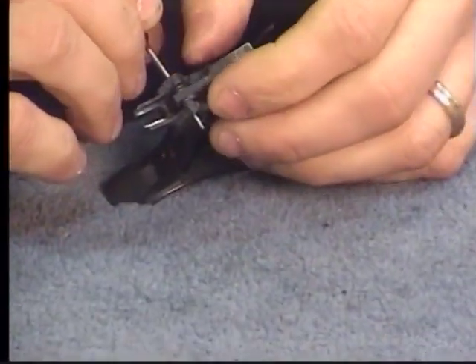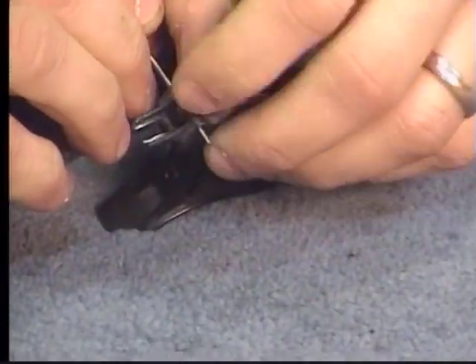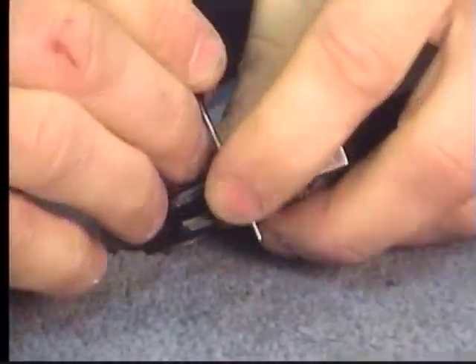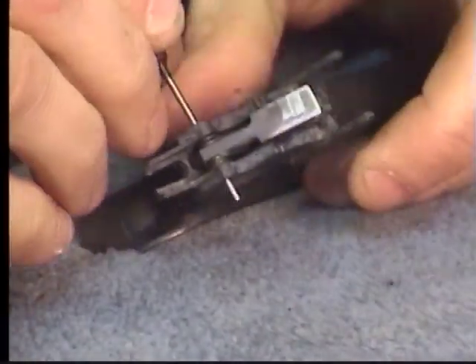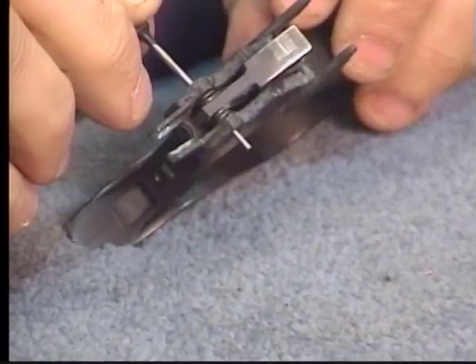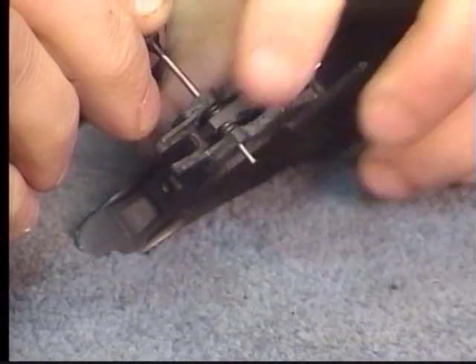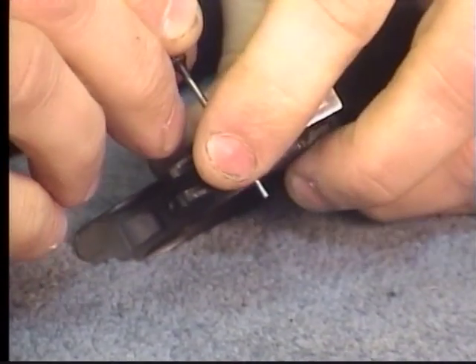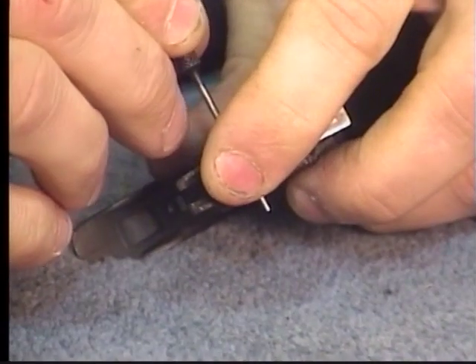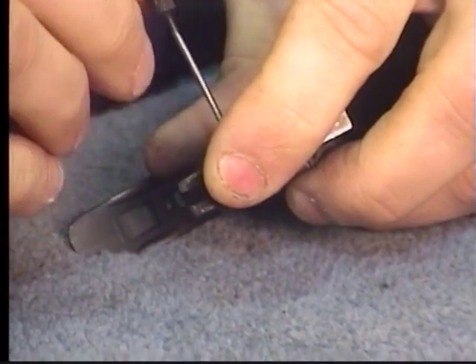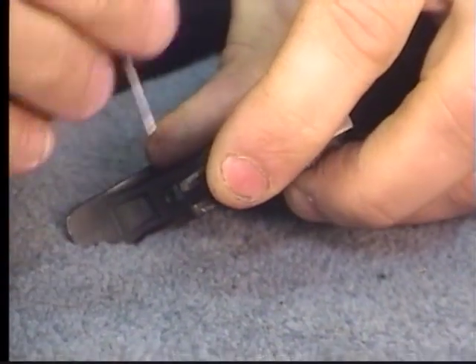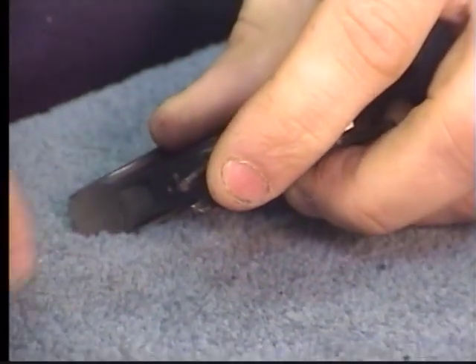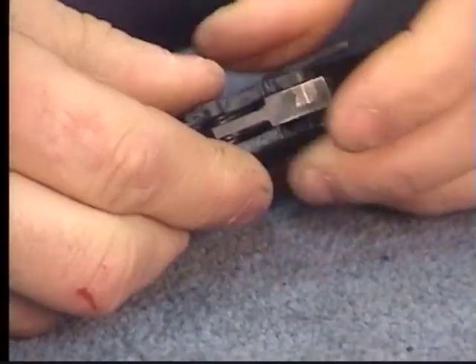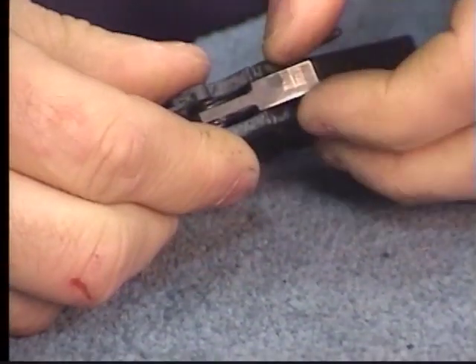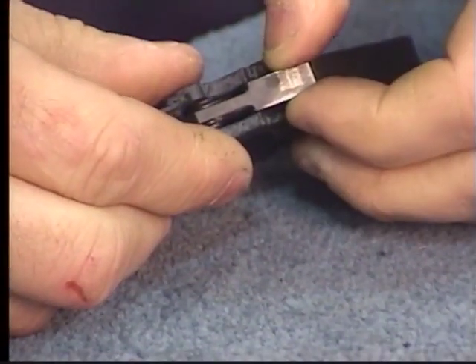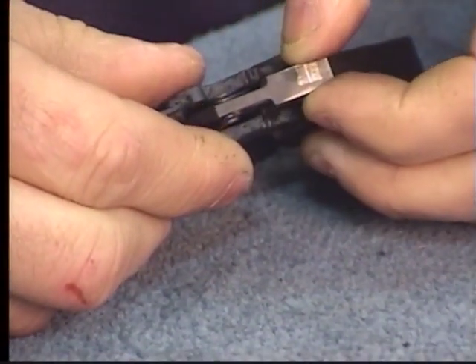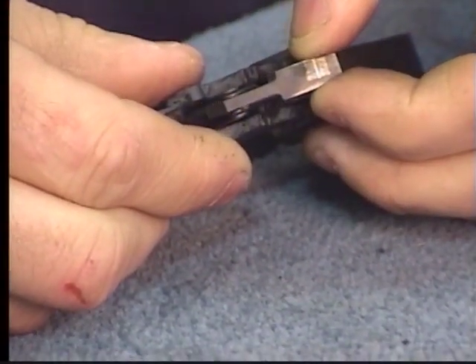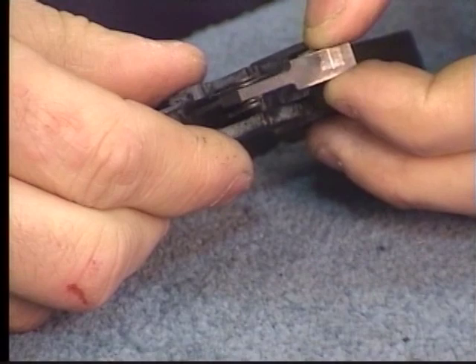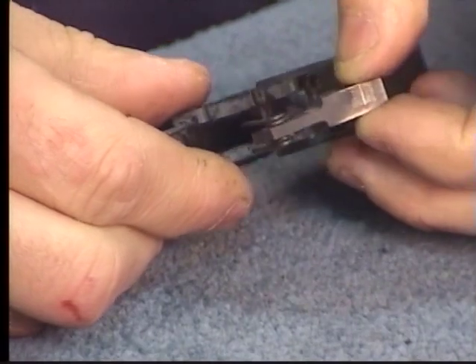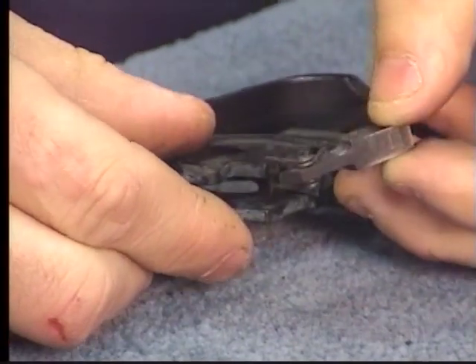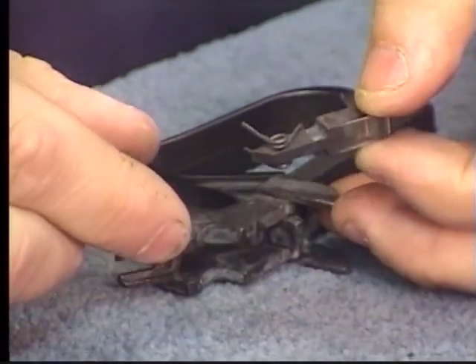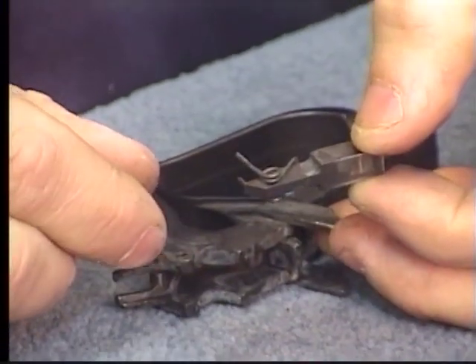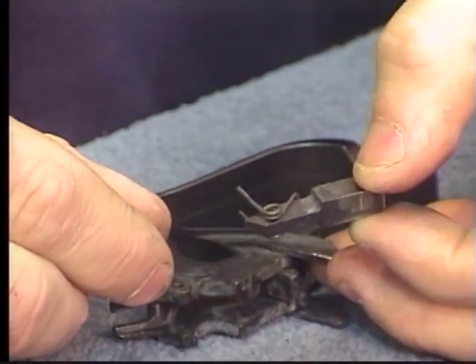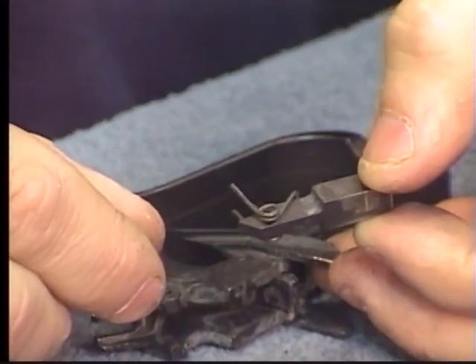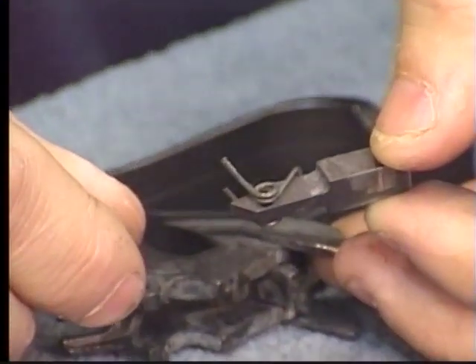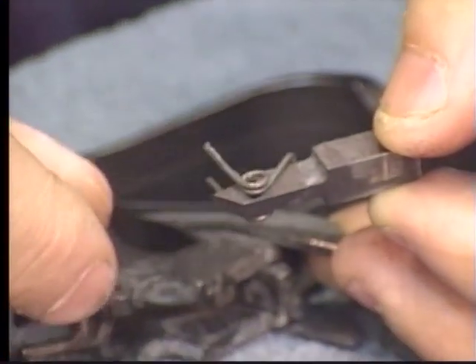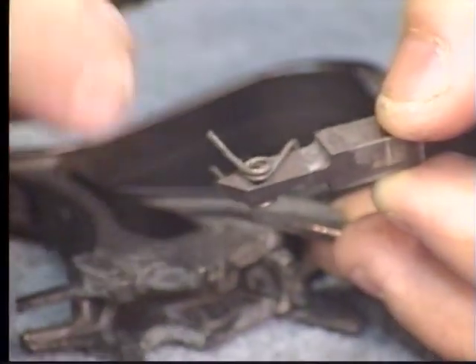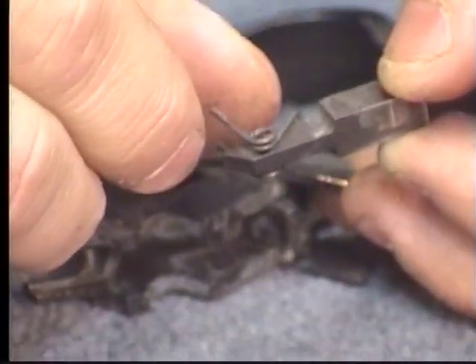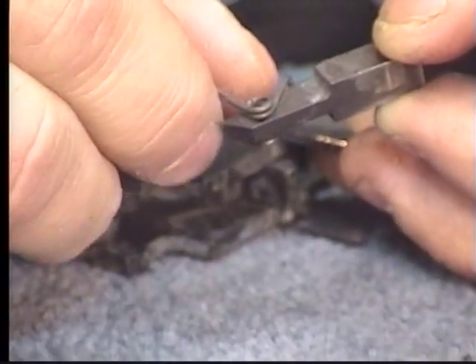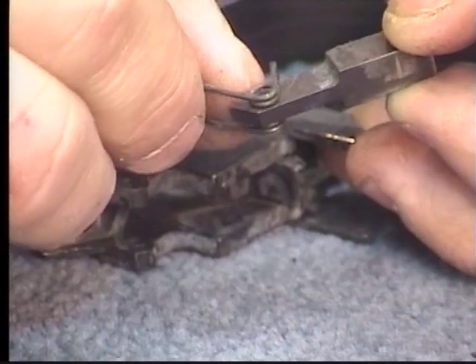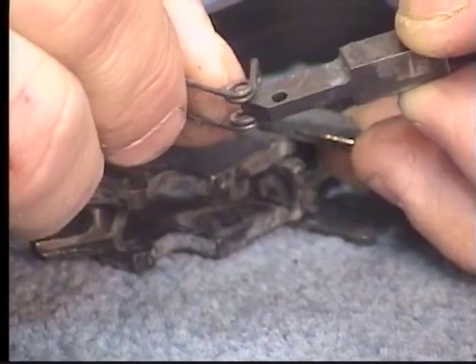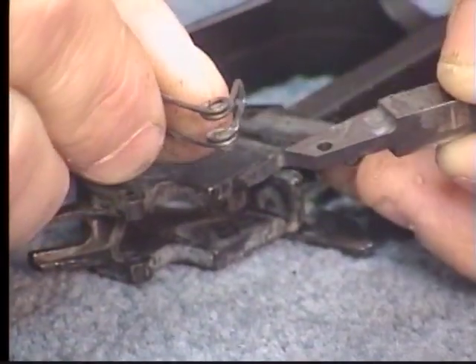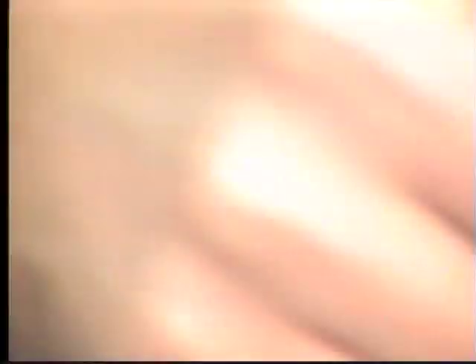There's a torsion spring on there and I'm going to hold my finger over it and withdraw the punch. Now I can slide the hammer trip lever and its own torsion spring up and out.